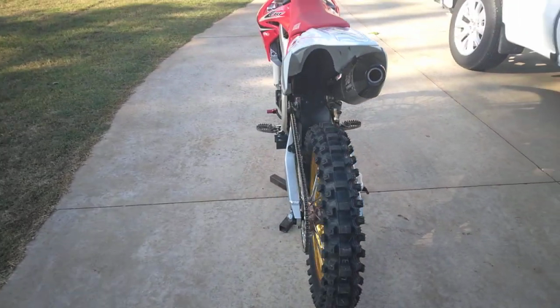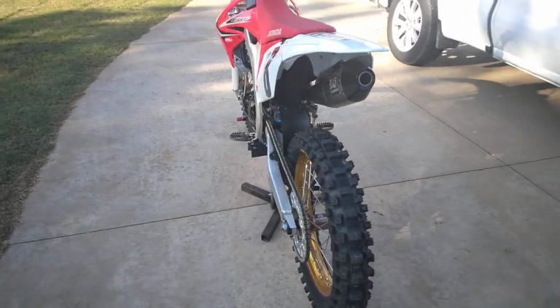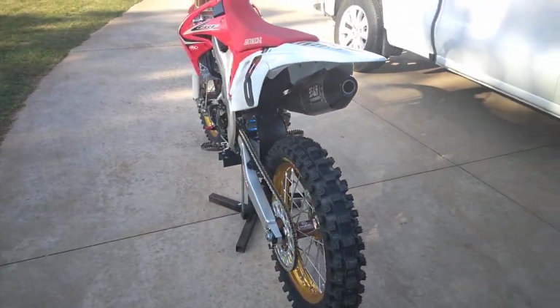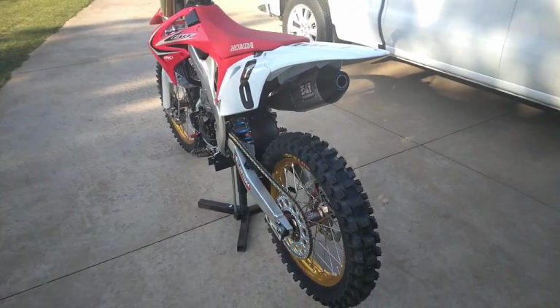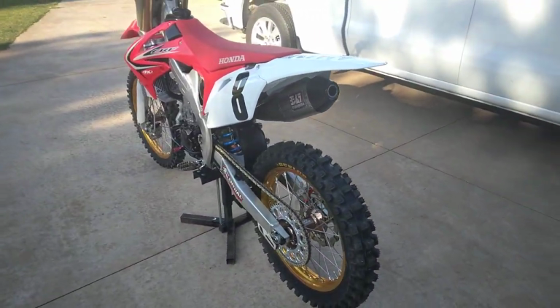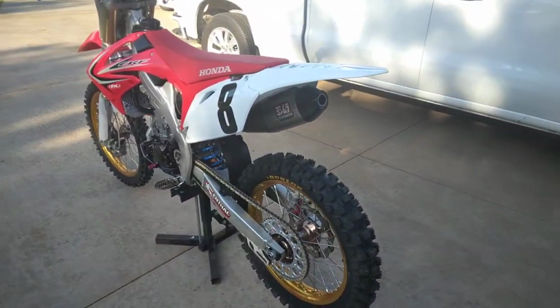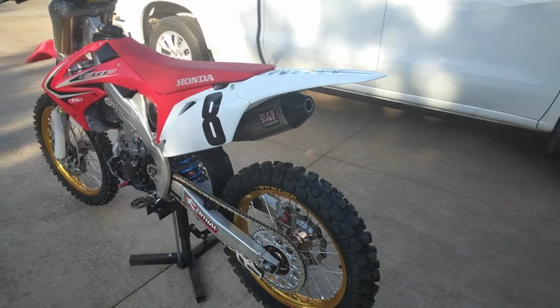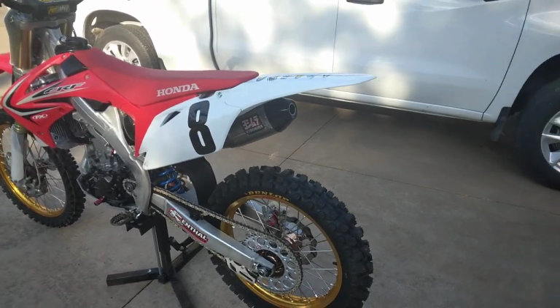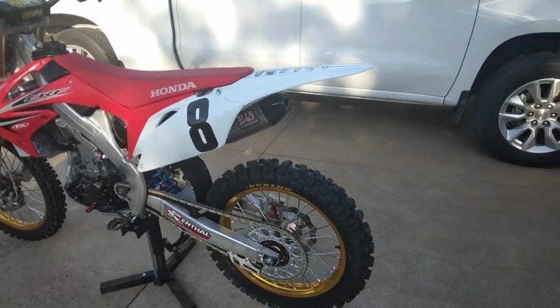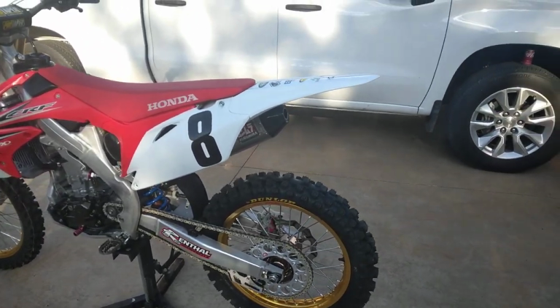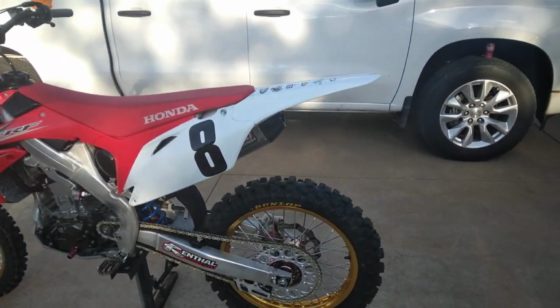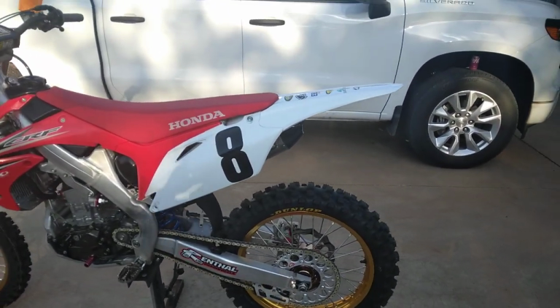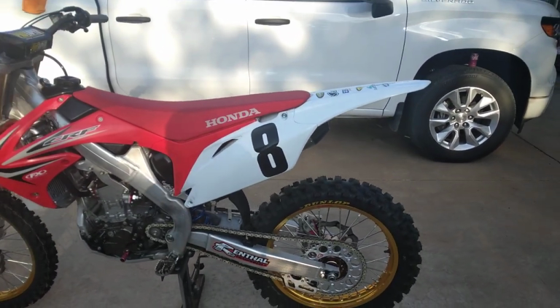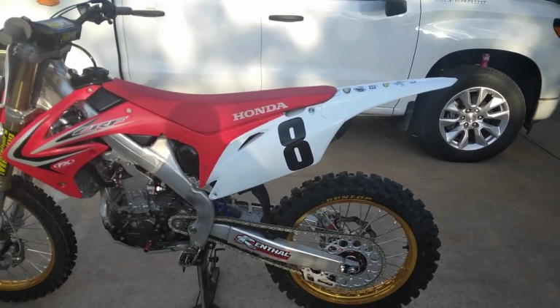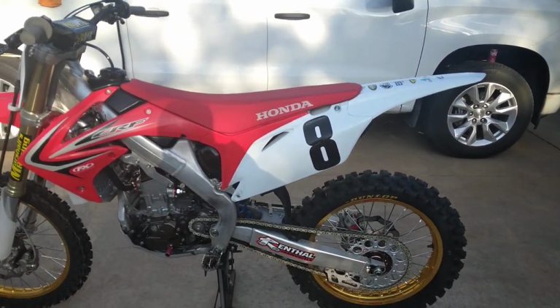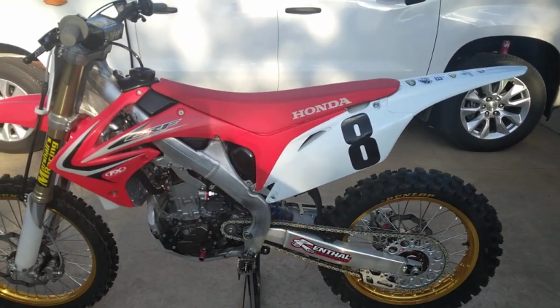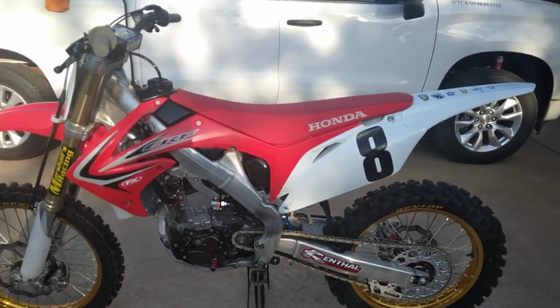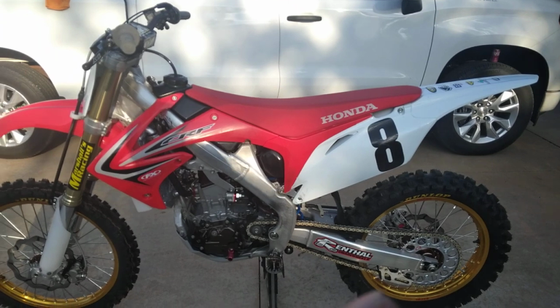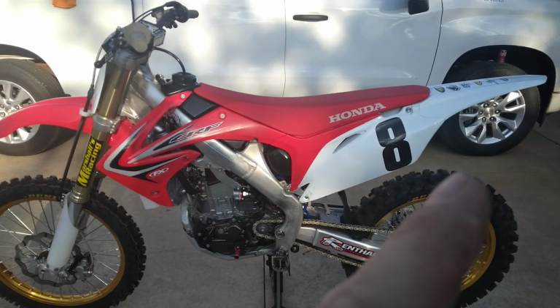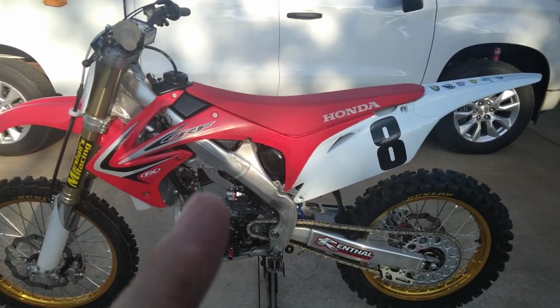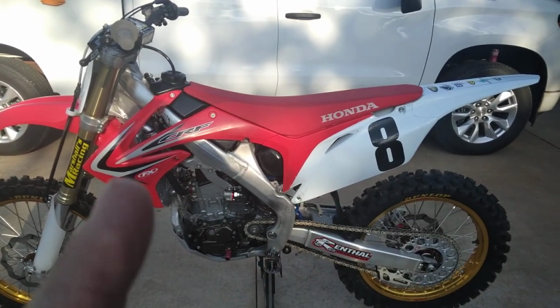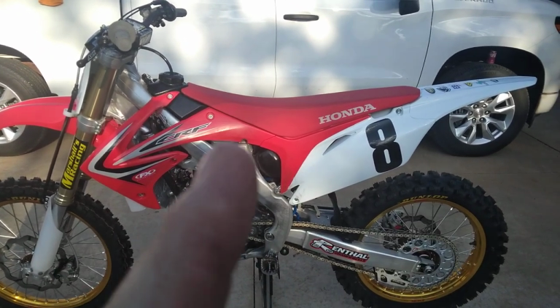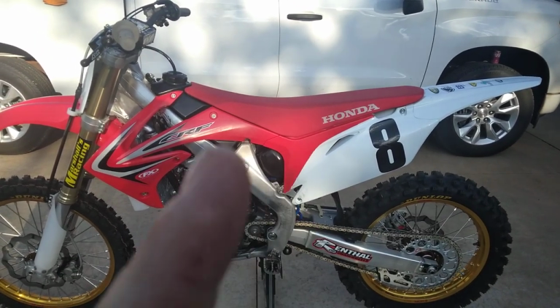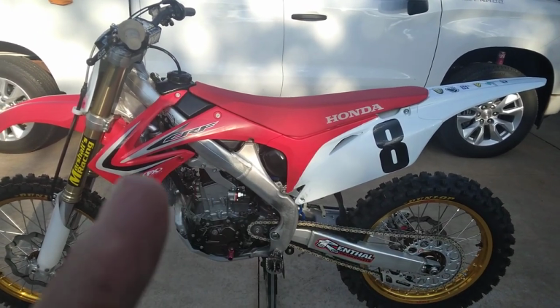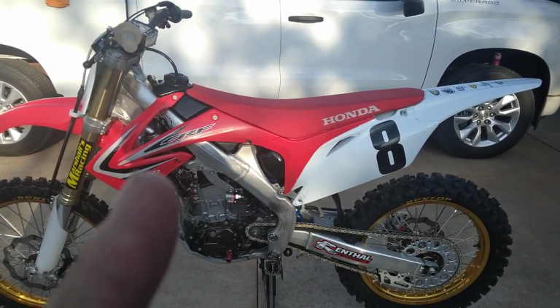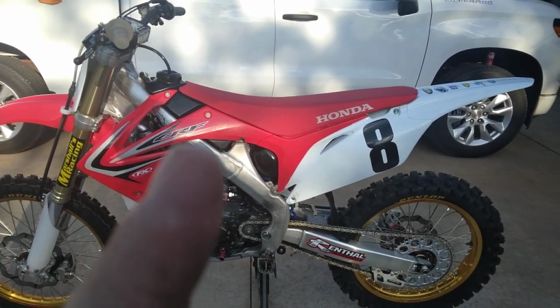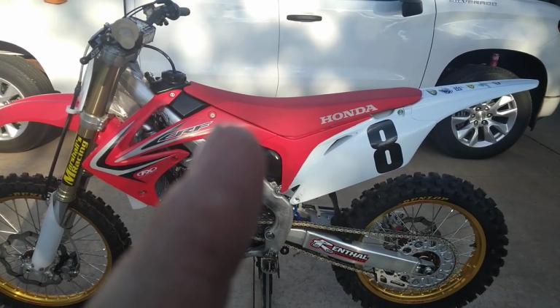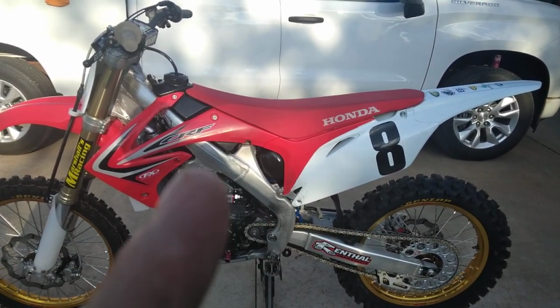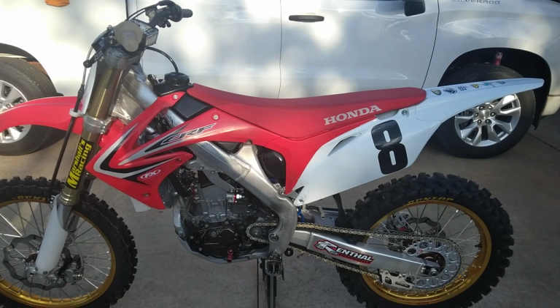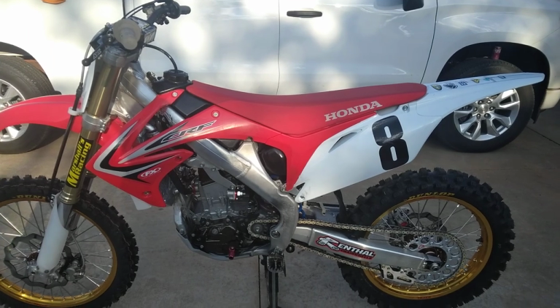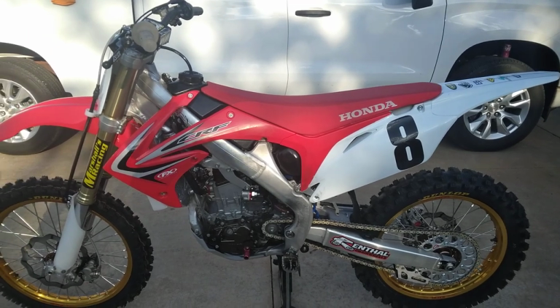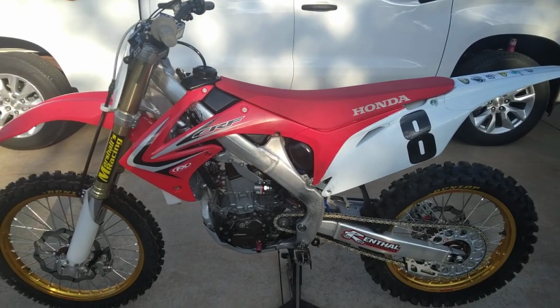We were going to put a brand new set of plastics on there again for this engine build, but we're going to wait till Christmas and get a retro '91-looking CR graphics on there.